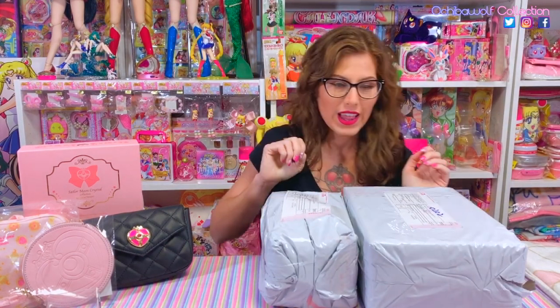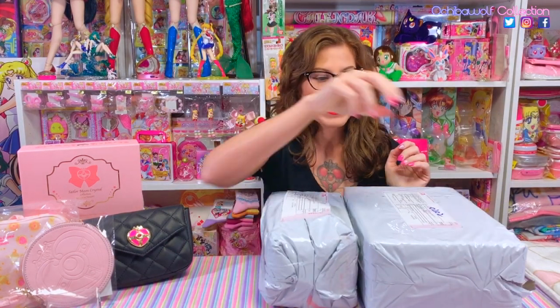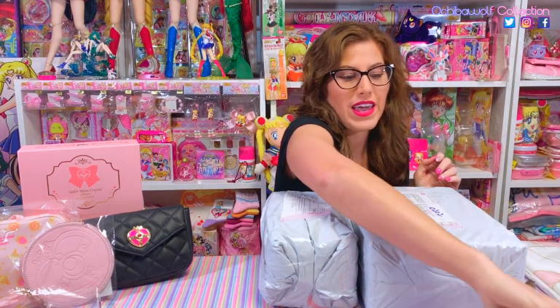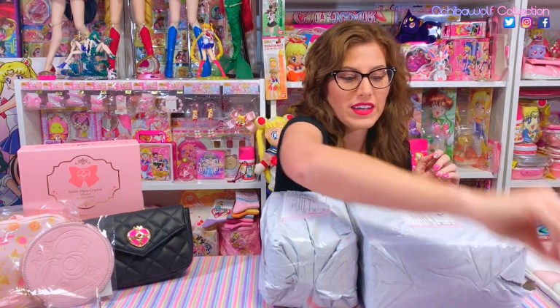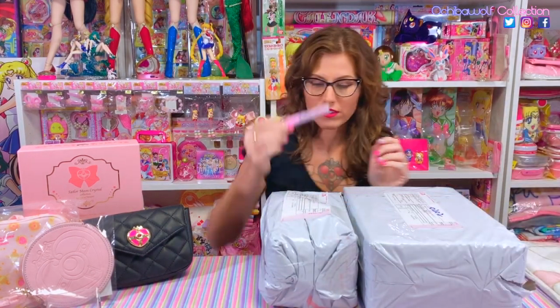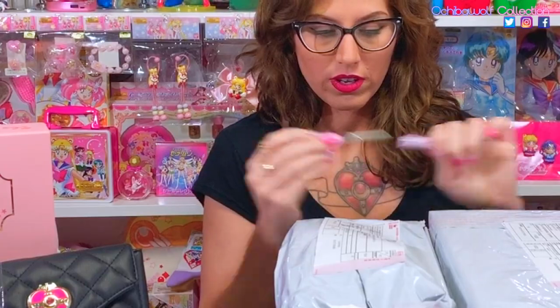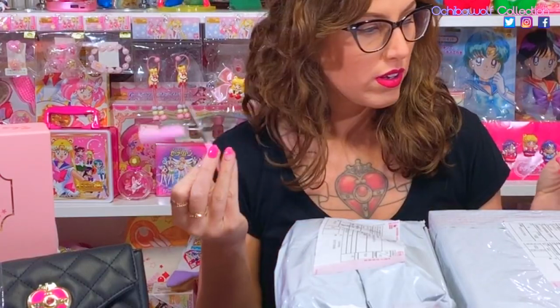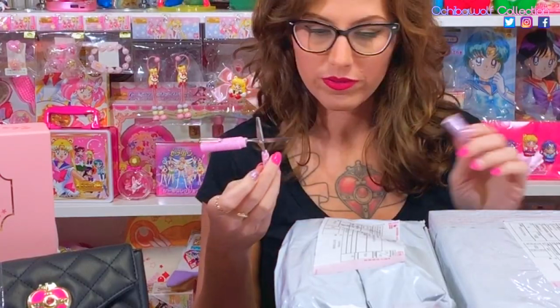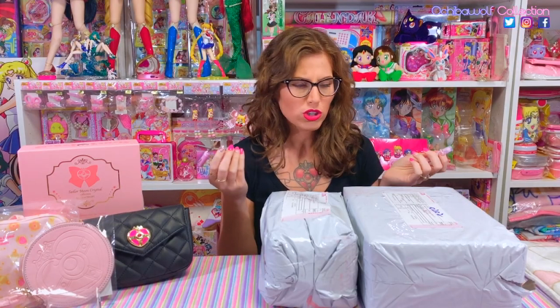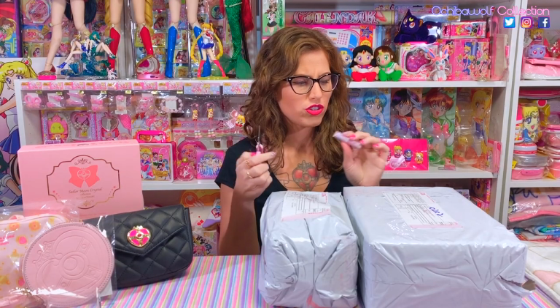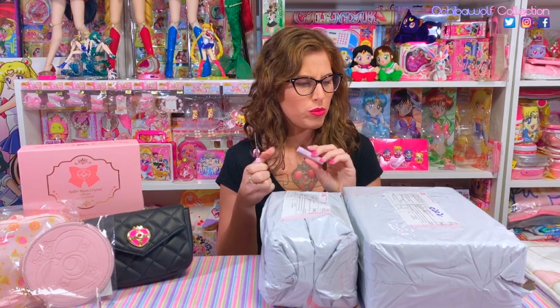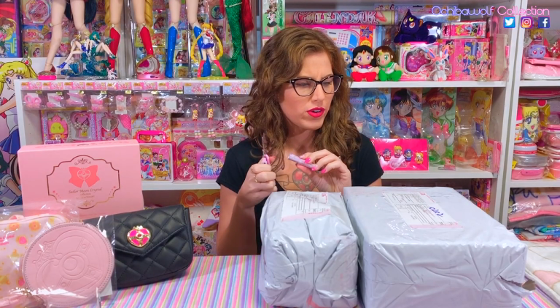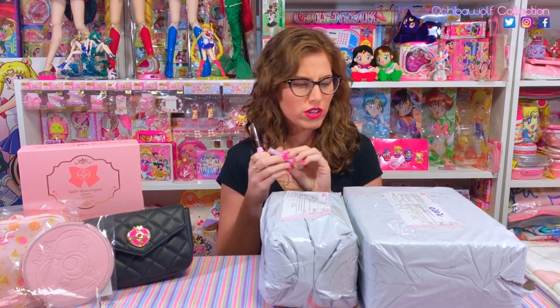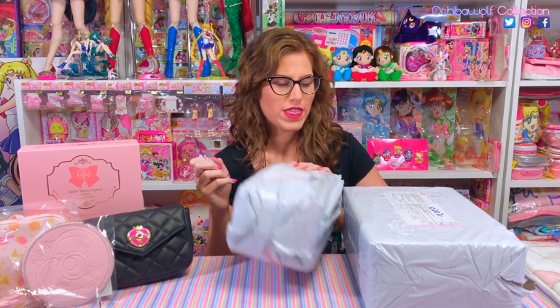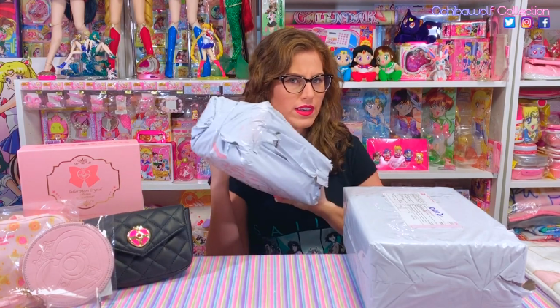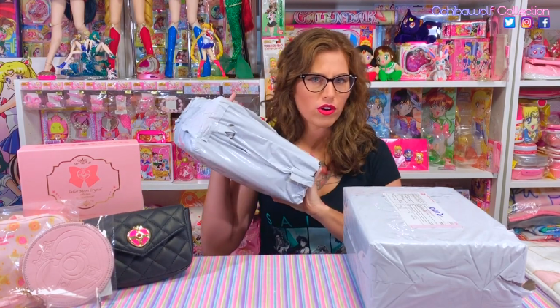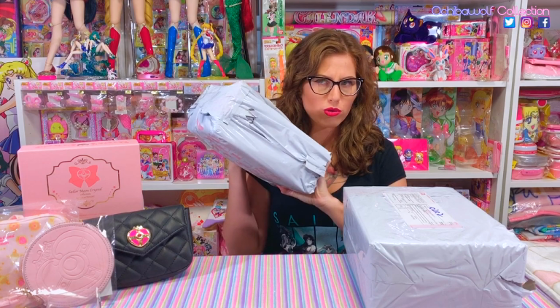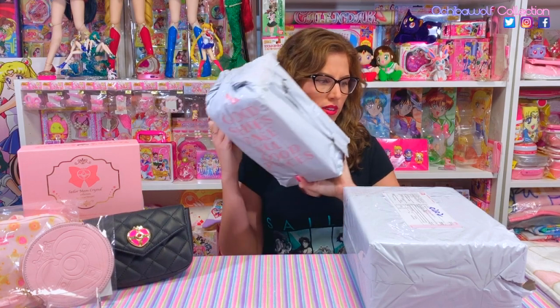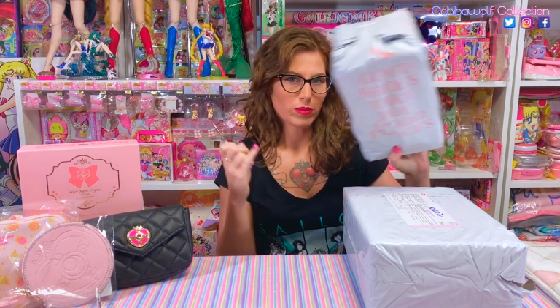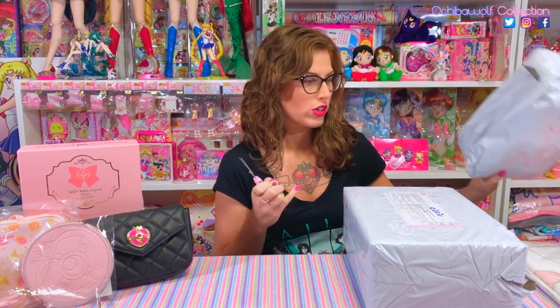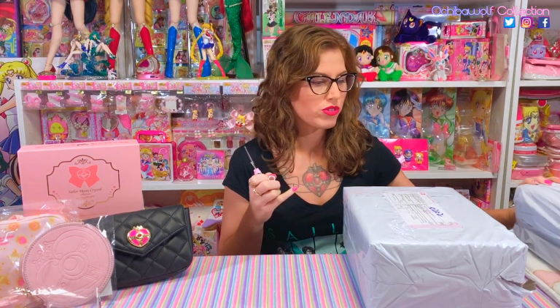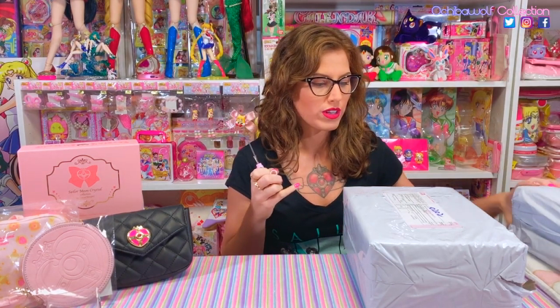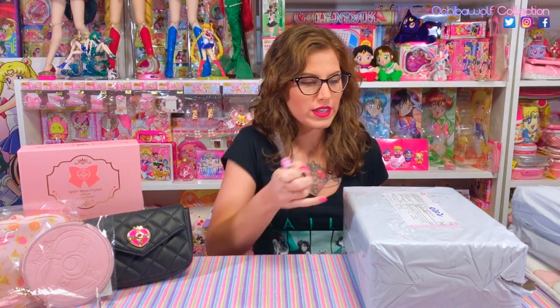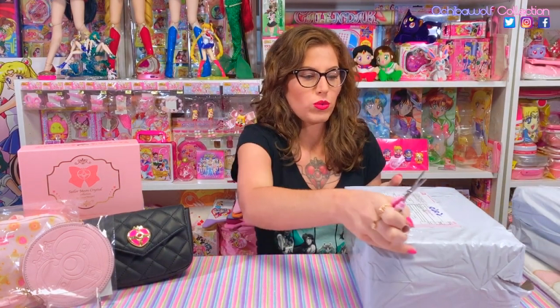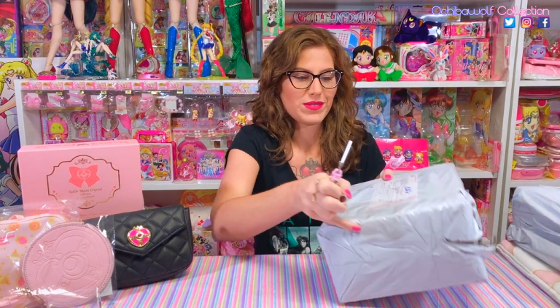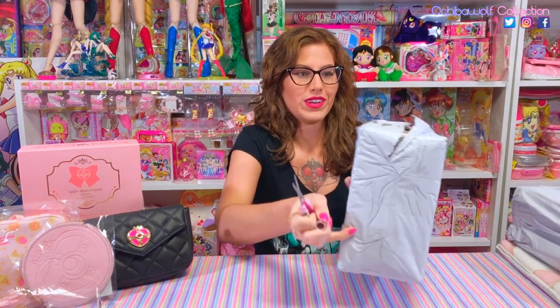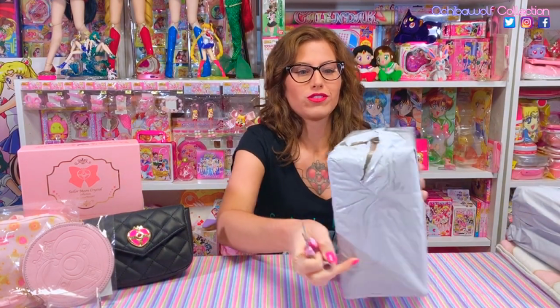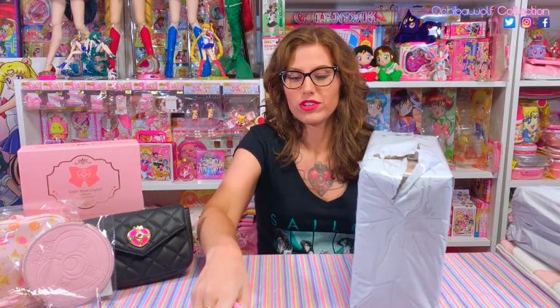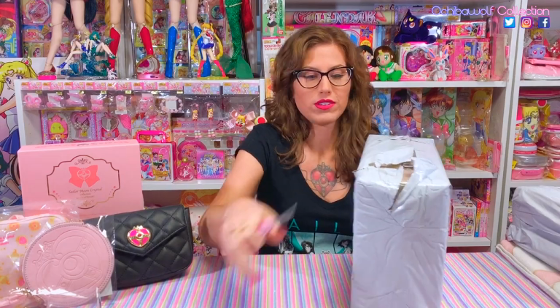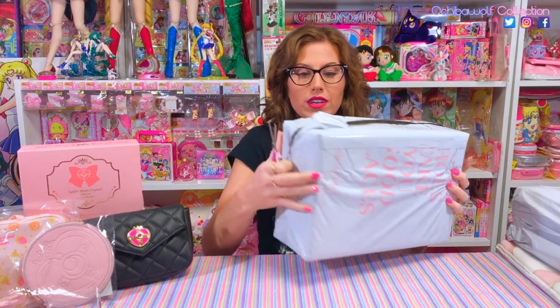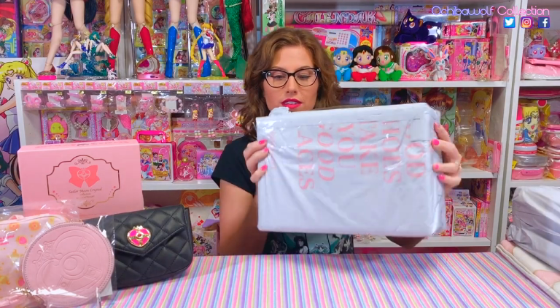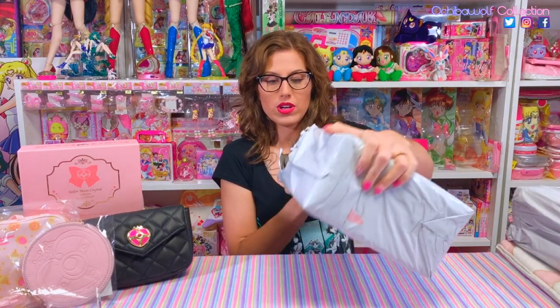Let me get my handy dandy scissors. Which ones should we open up first? I think these are the older ones, like from an older collab, so let's go ahead and get to the new ones because I'm really freaking stoked to see this one.